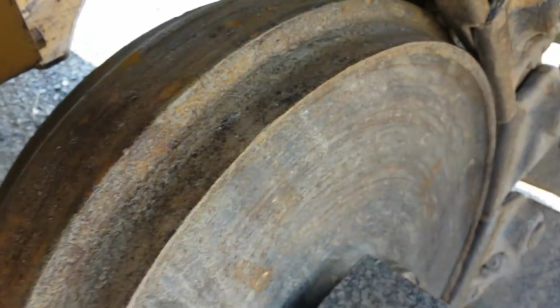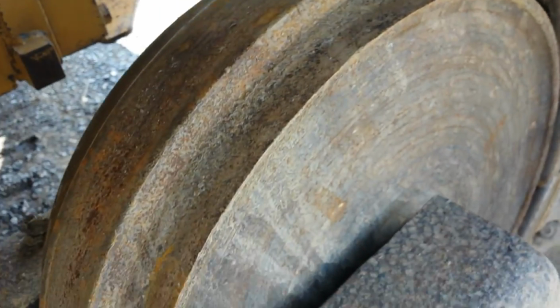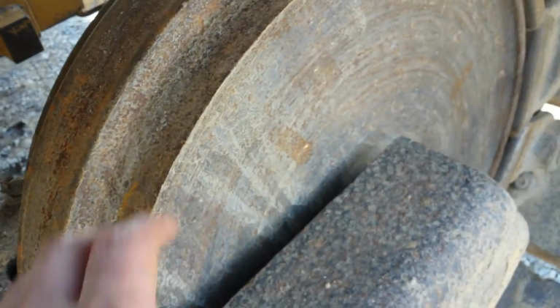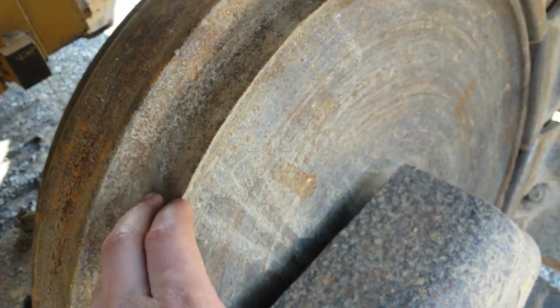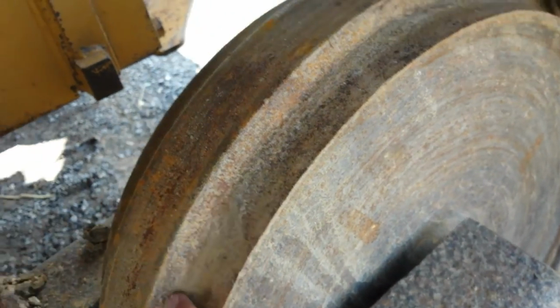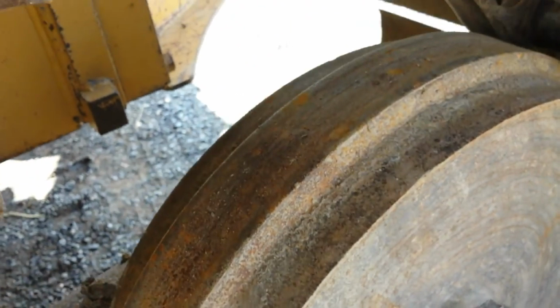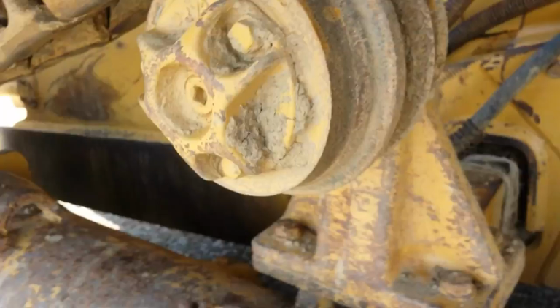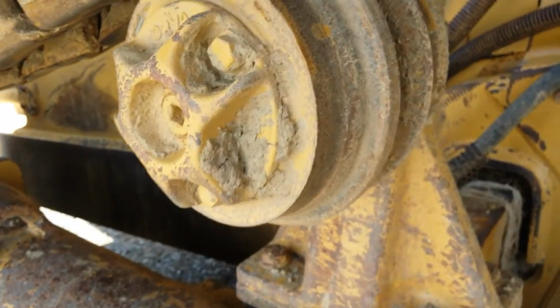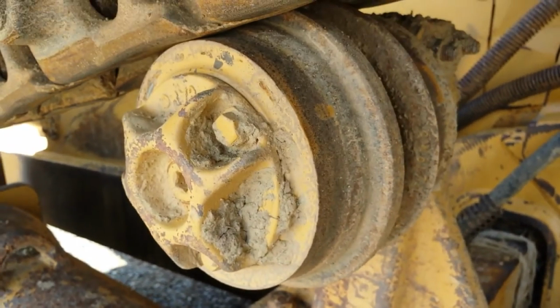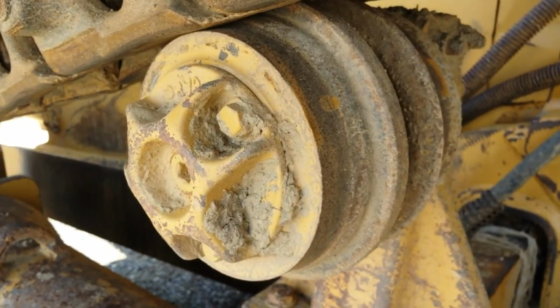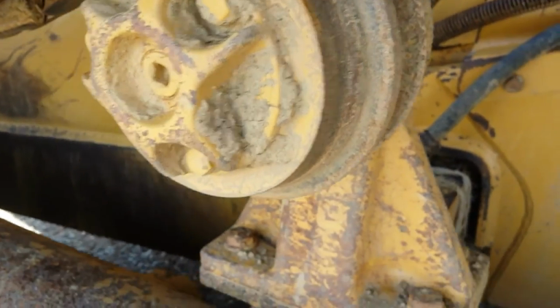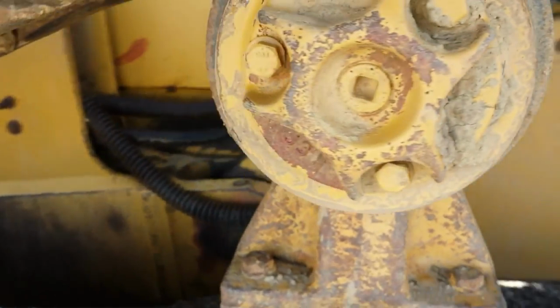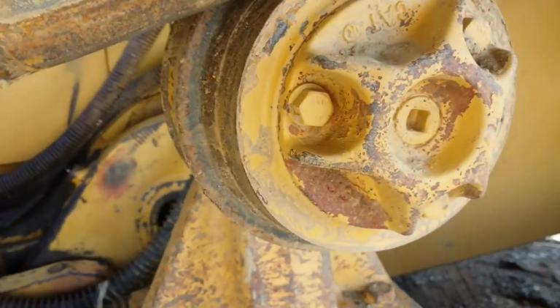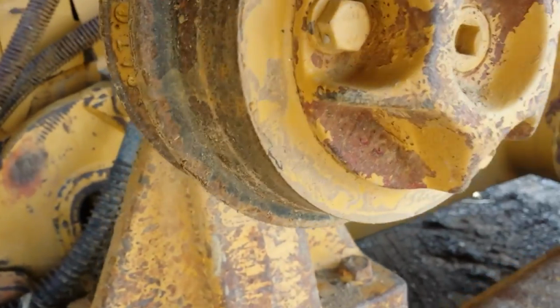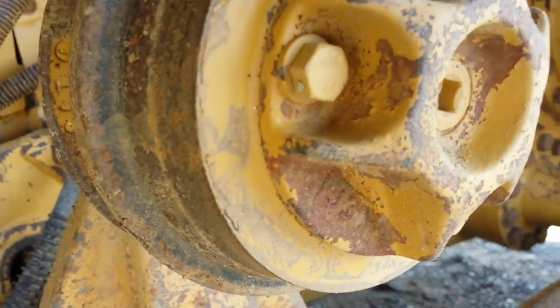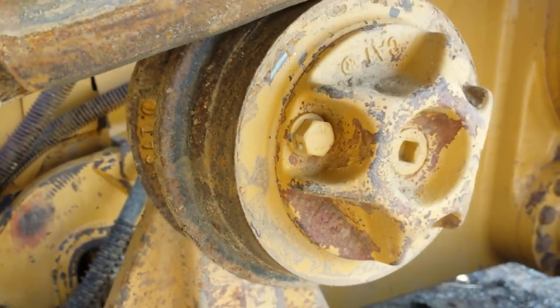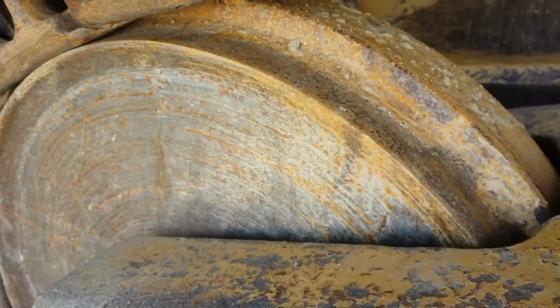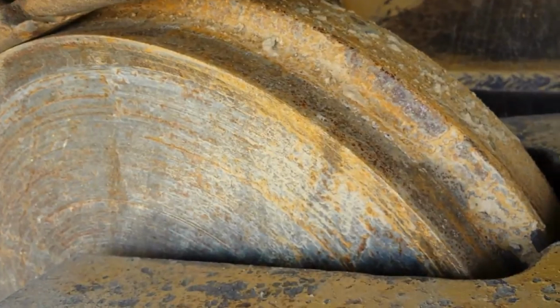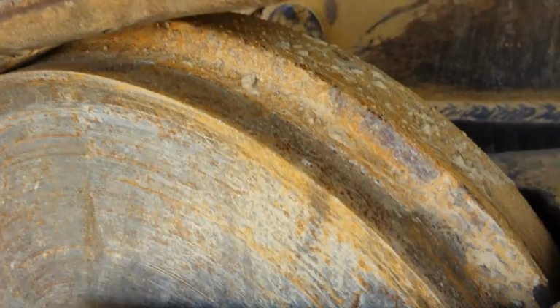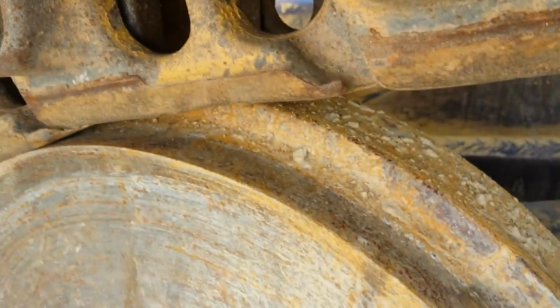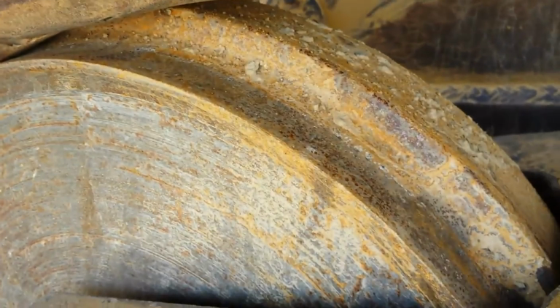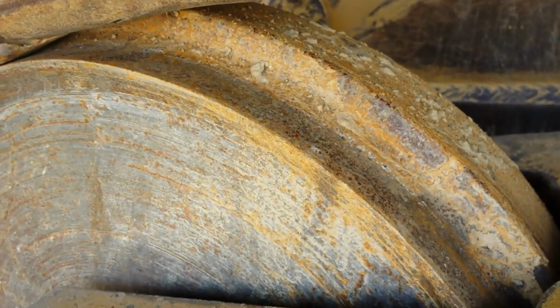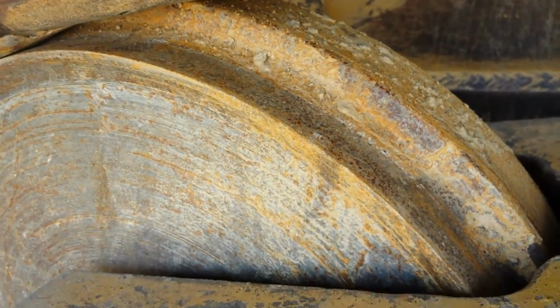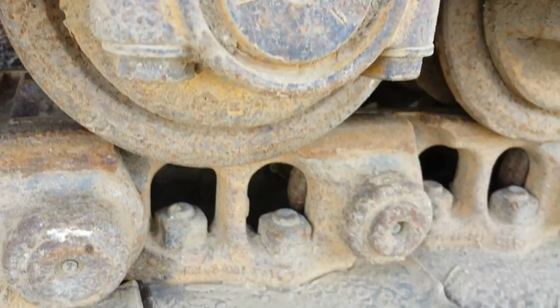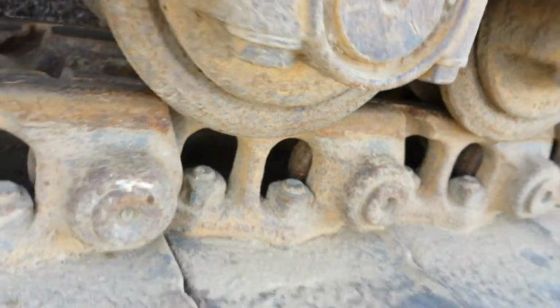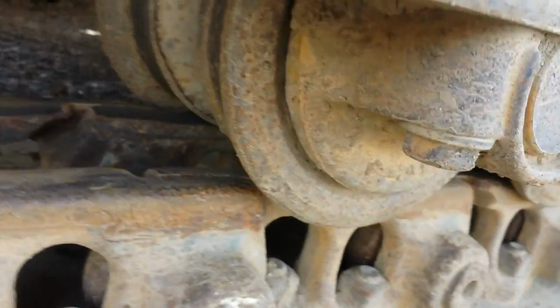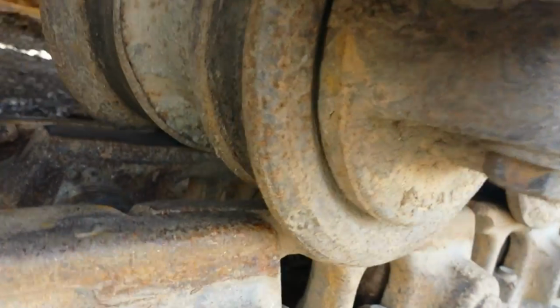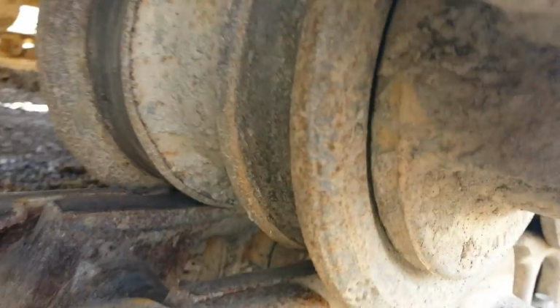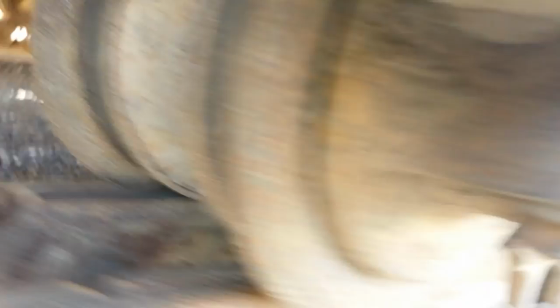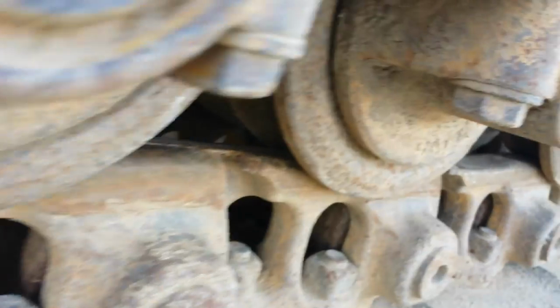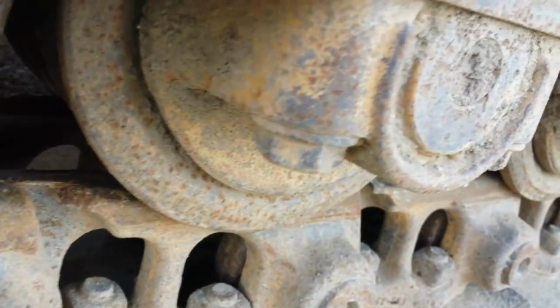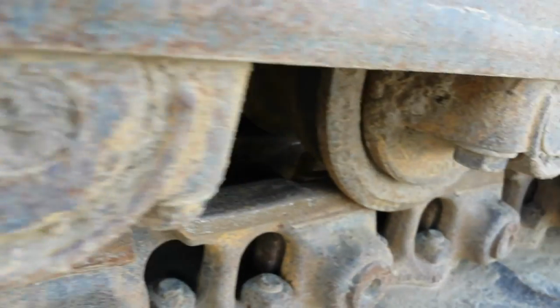Here's the idler — it's worn down a little bit there. The top roller is worn as you can see here. It's worn down, and the front idler is worn down as you can see right here. We have the bottom rollers — they look to be in pretty good condition.